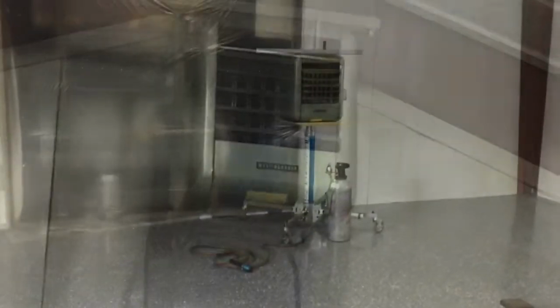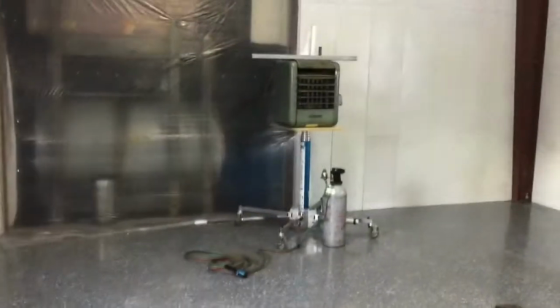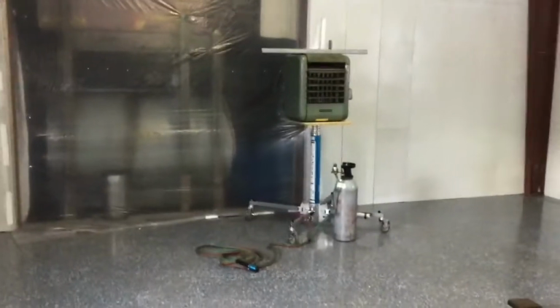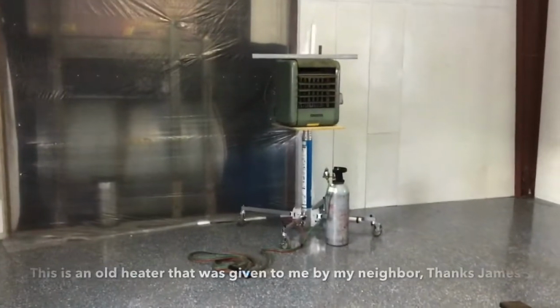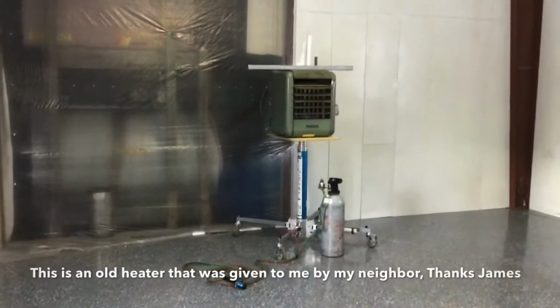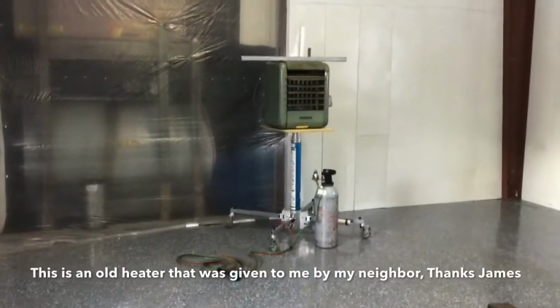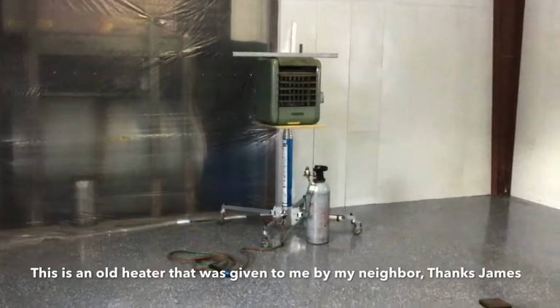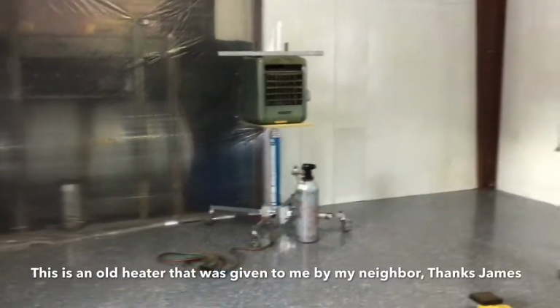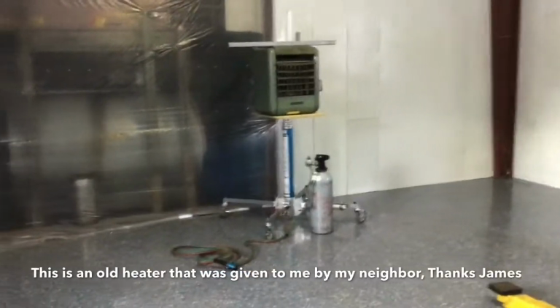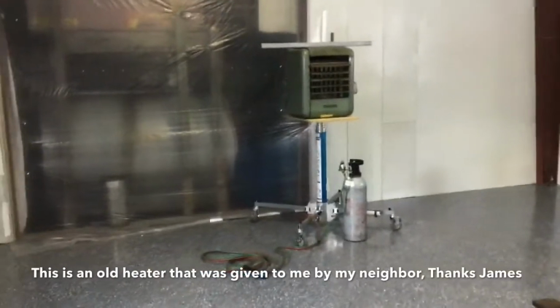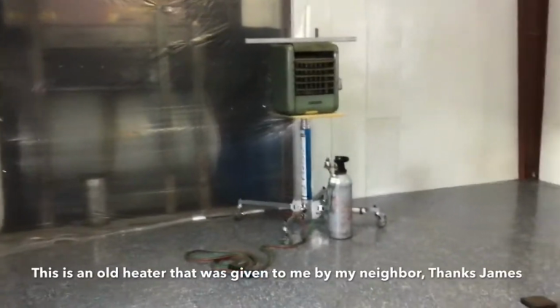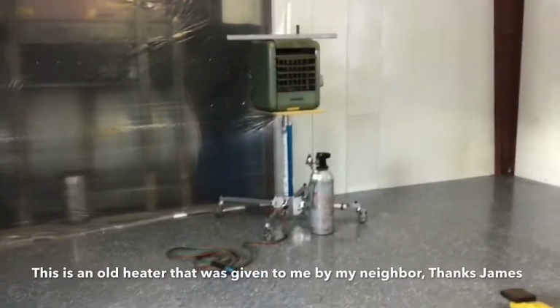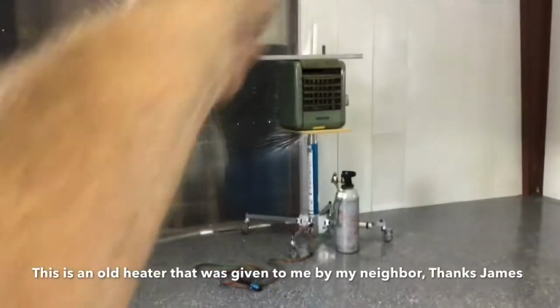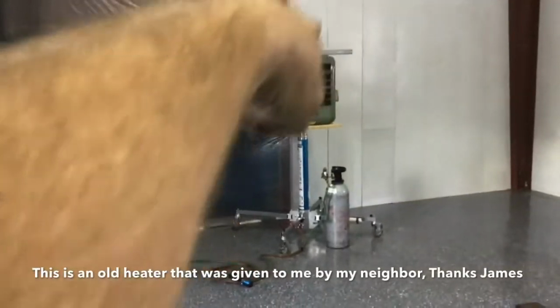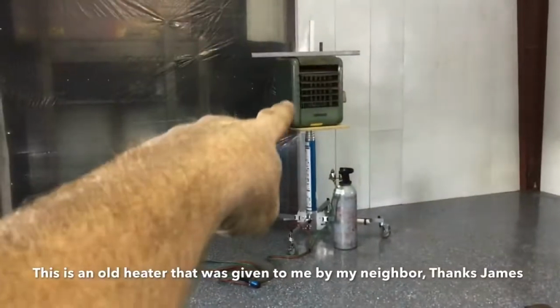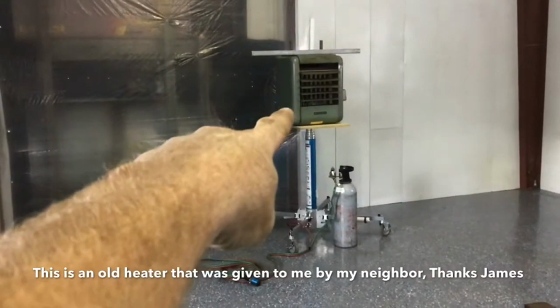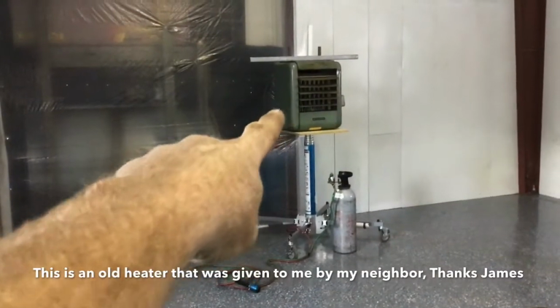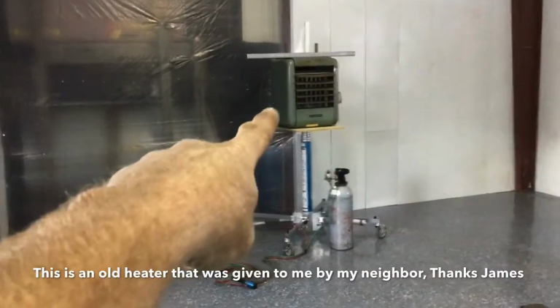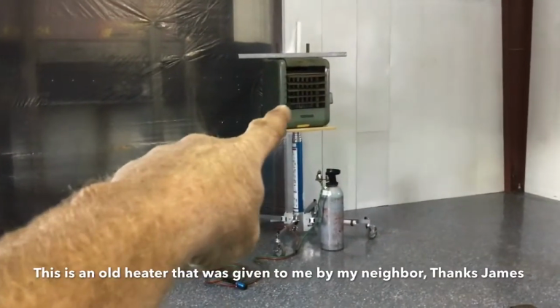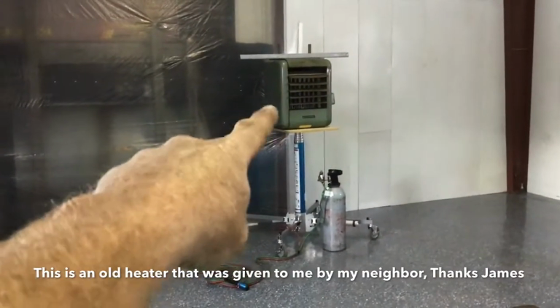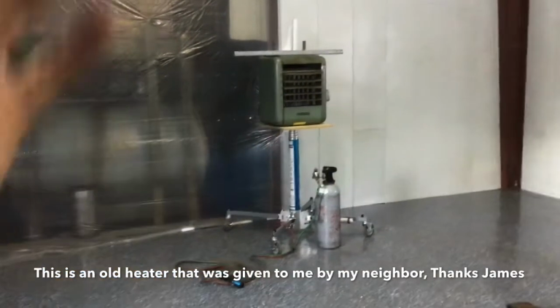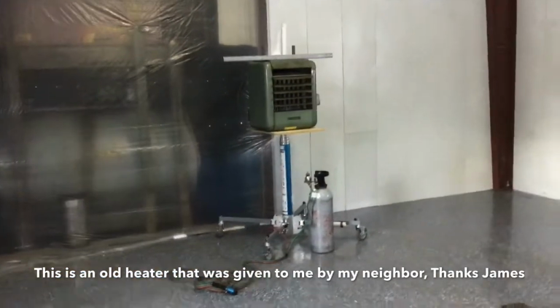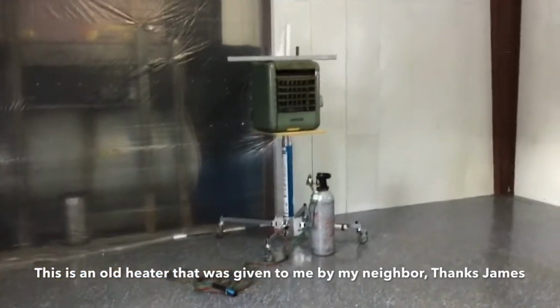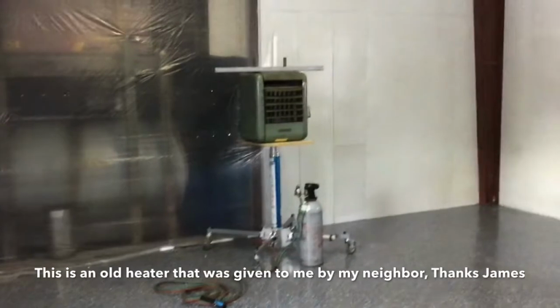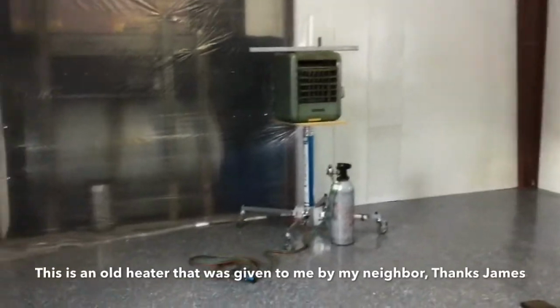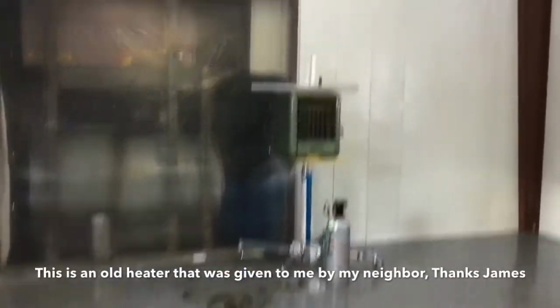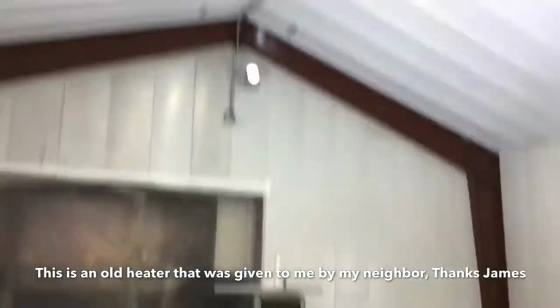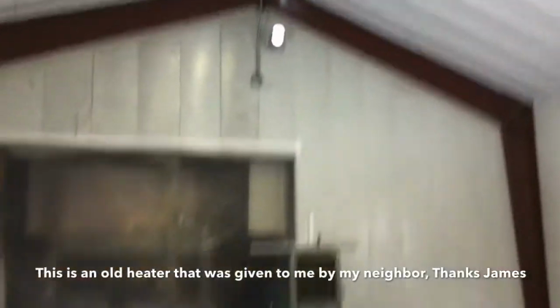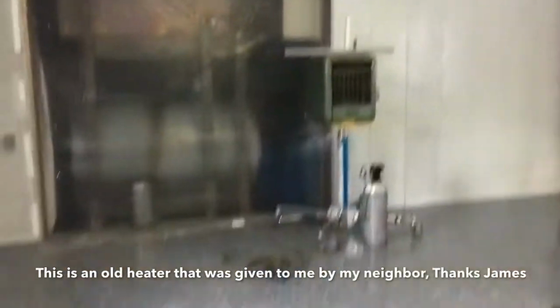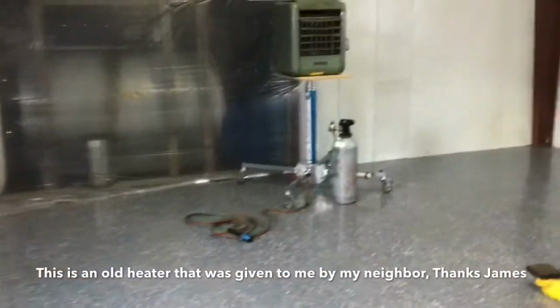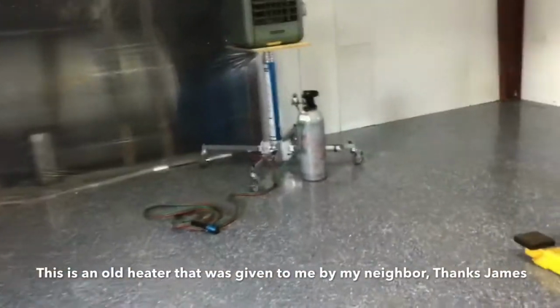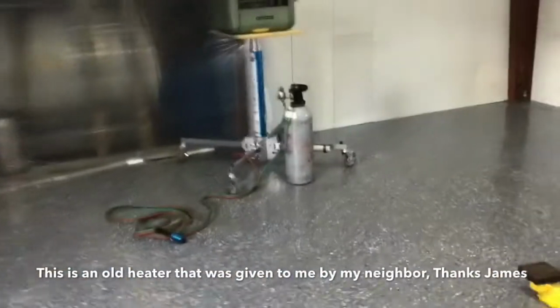Out in the shop again today, we're working on hanging up our Modine heater — actually this one is a Westinghouse, but I just call them all Modines whenever they hang from the ceiling.